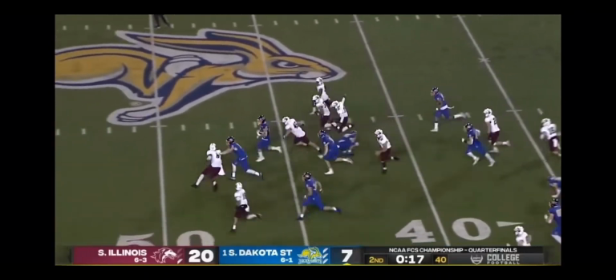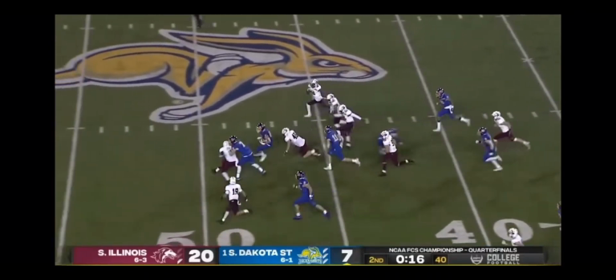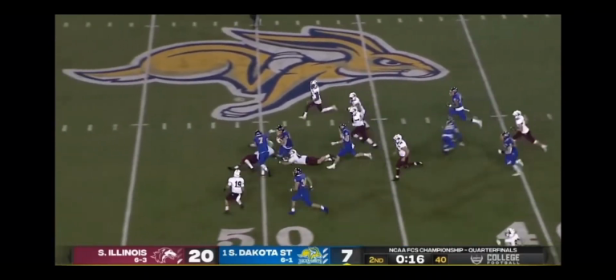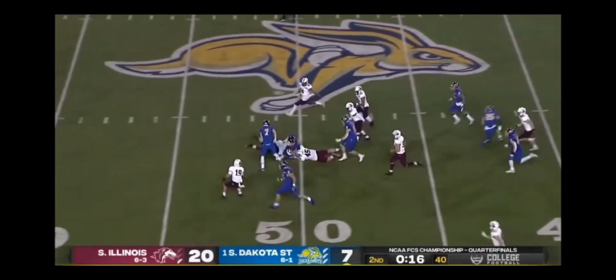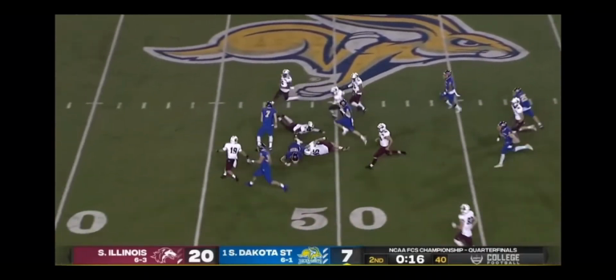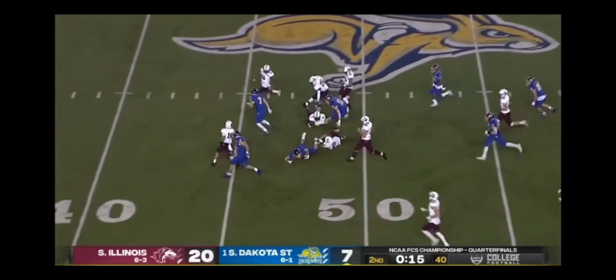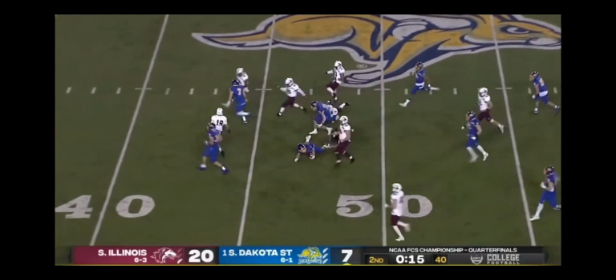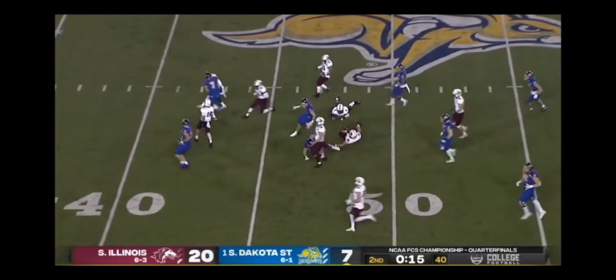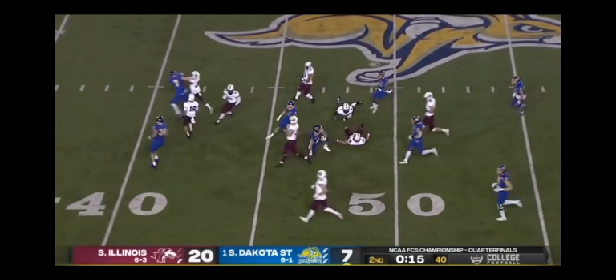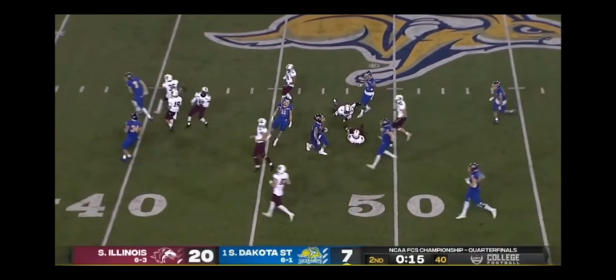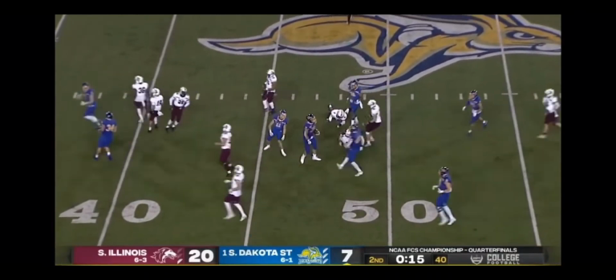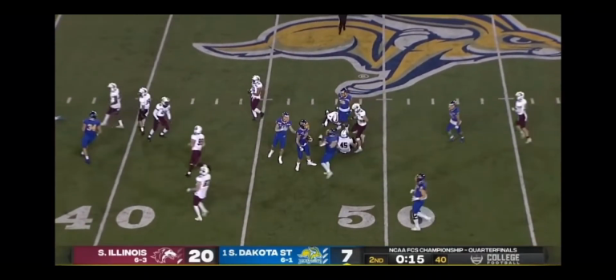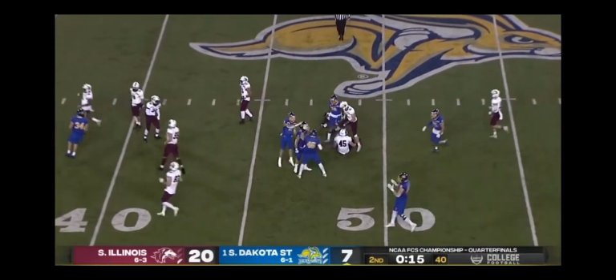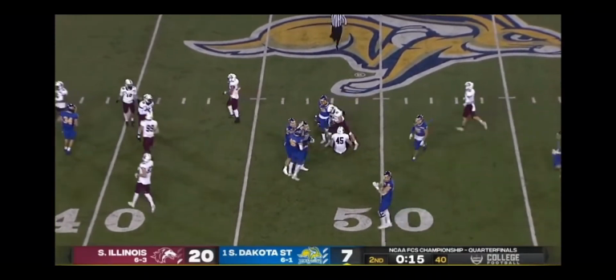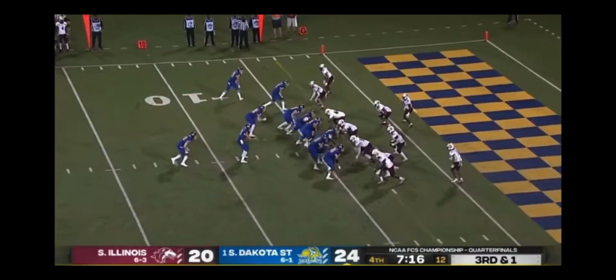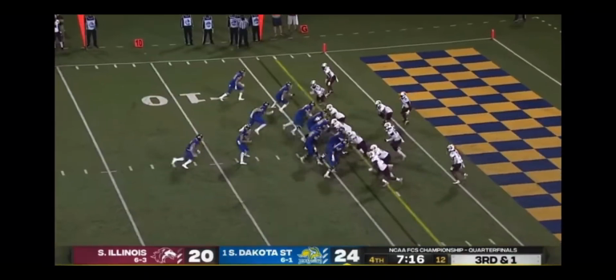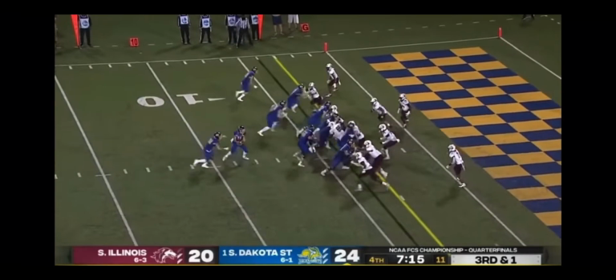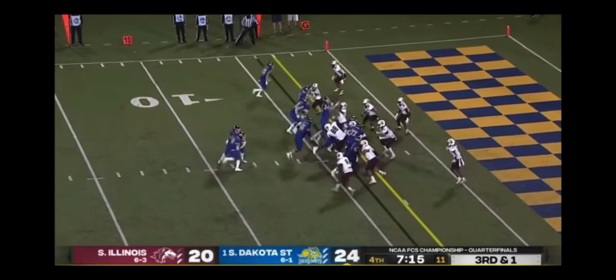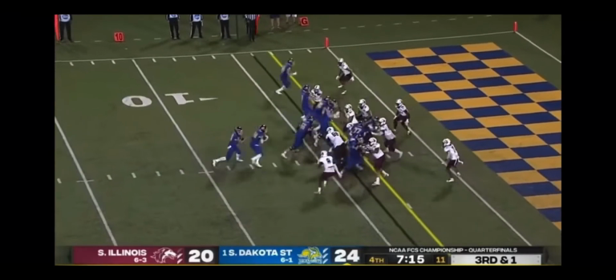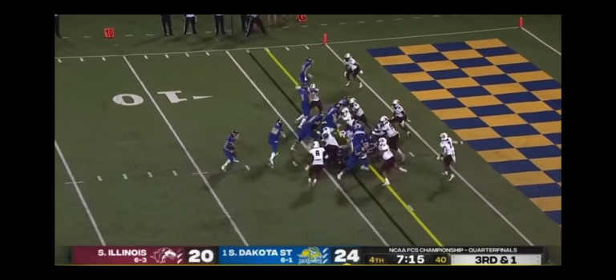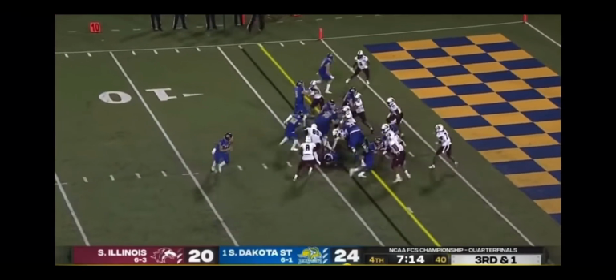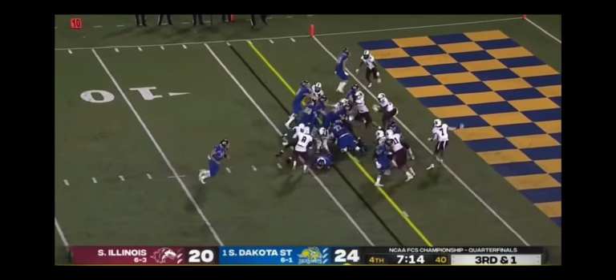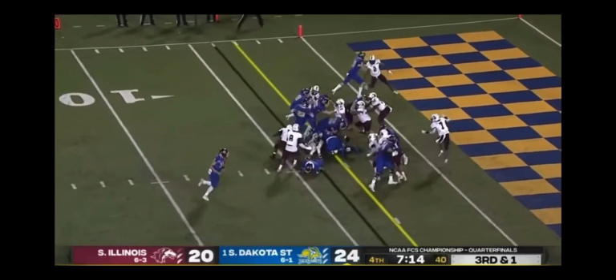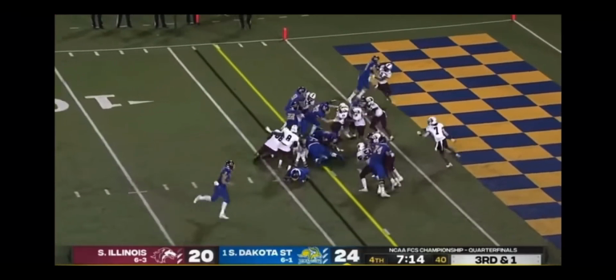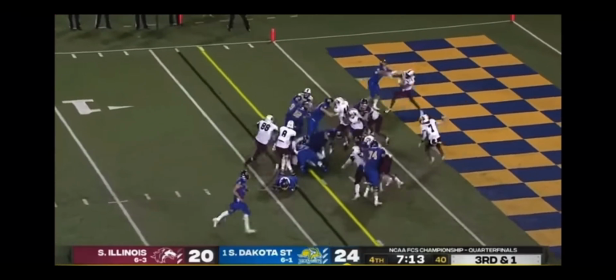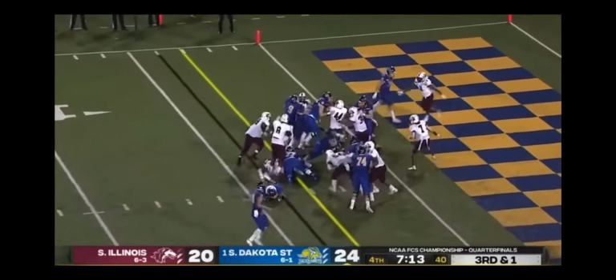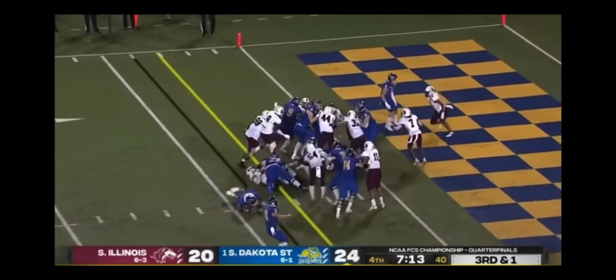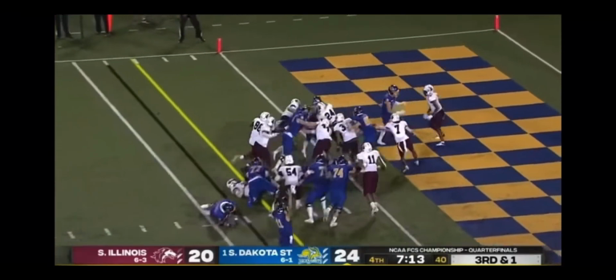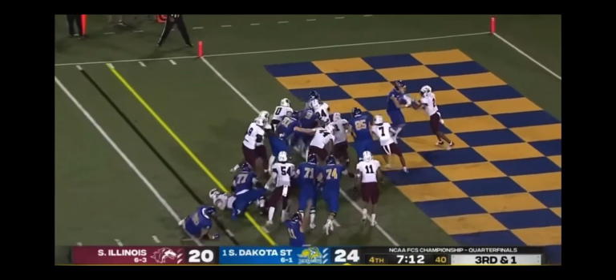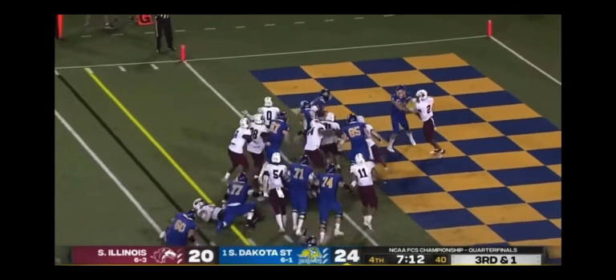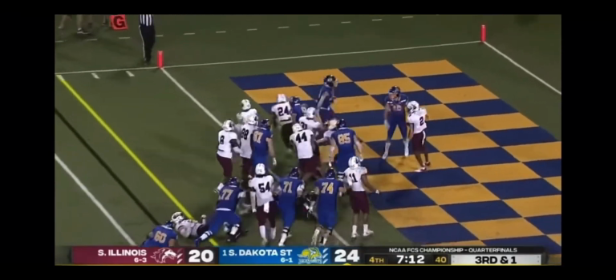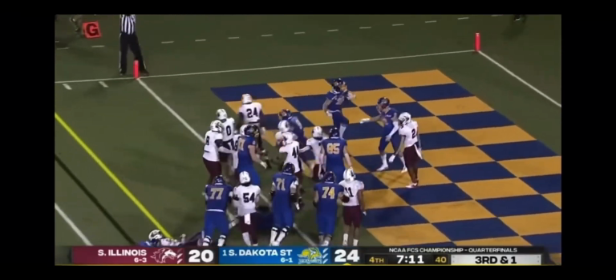A little daylight up the middle — still on his feet. Handoff to Davis.